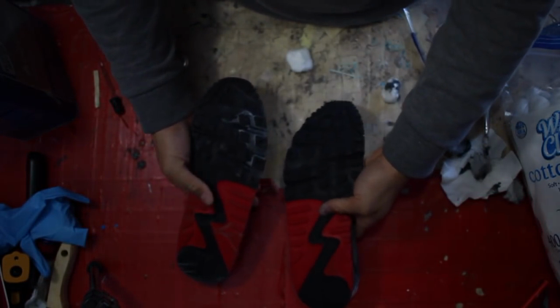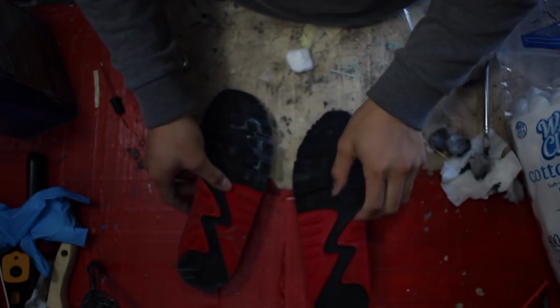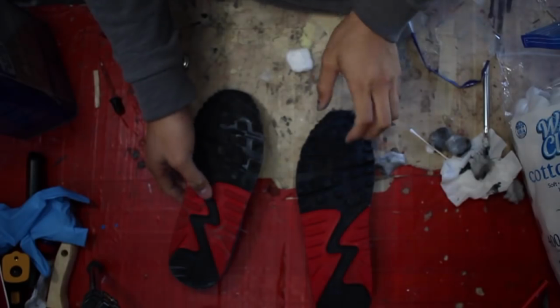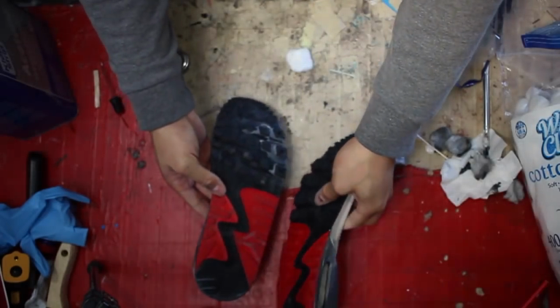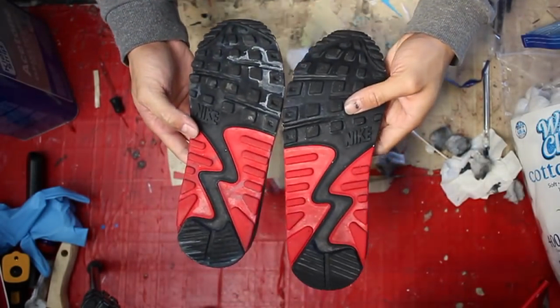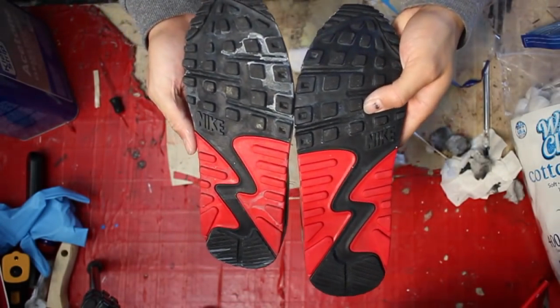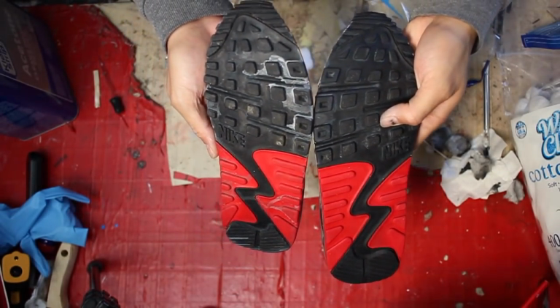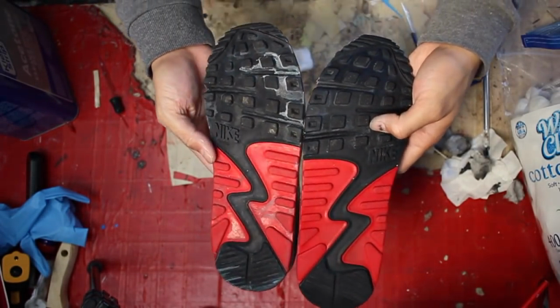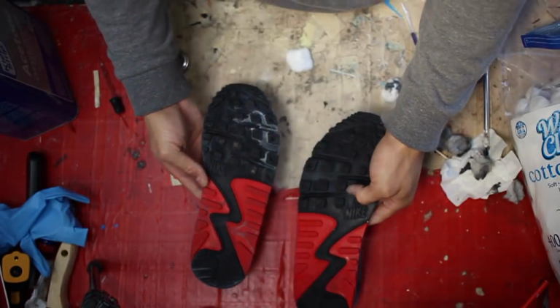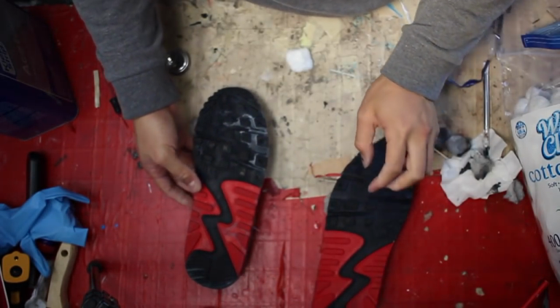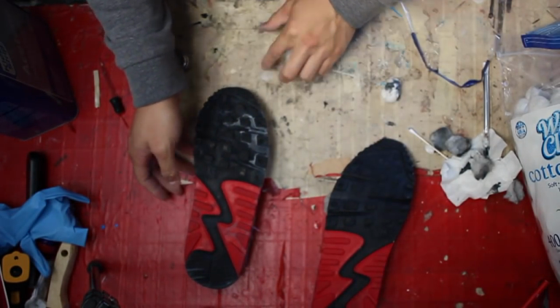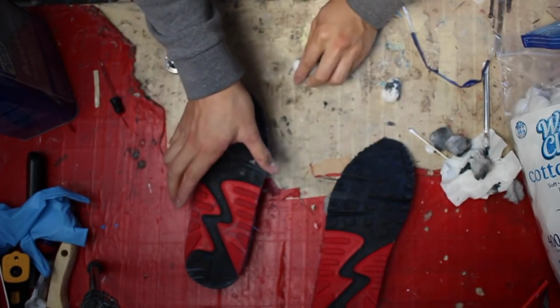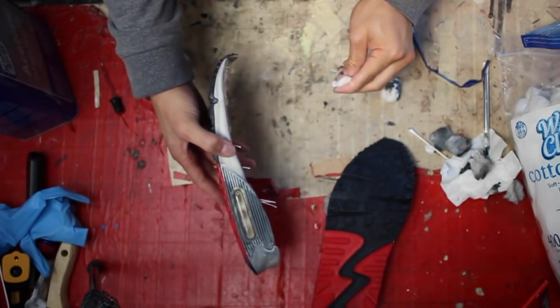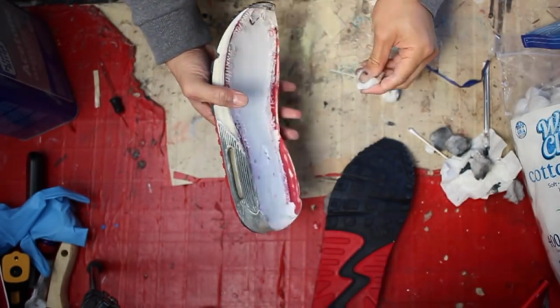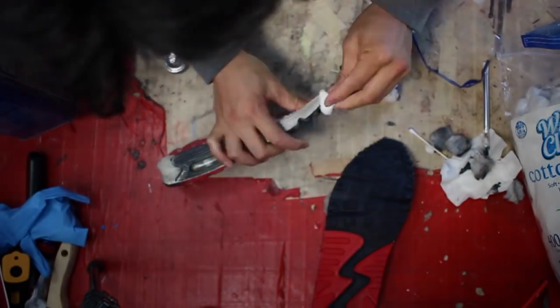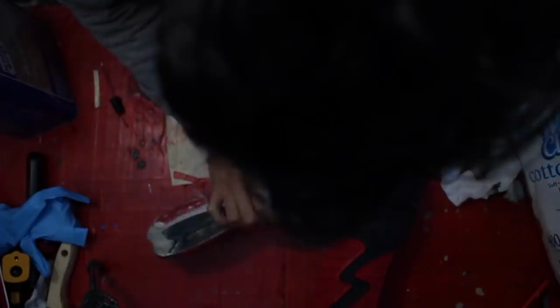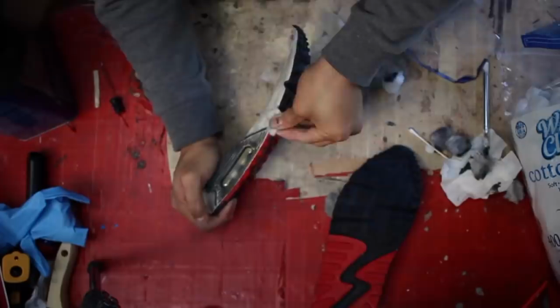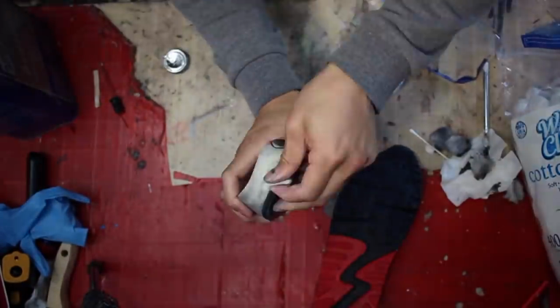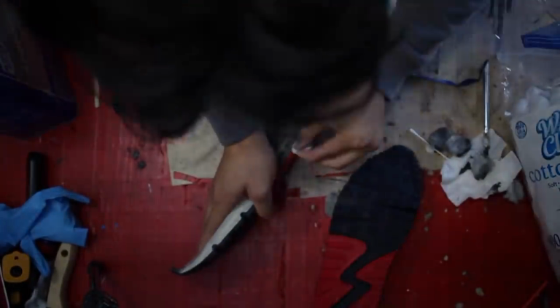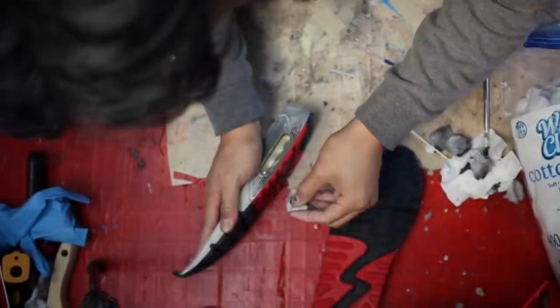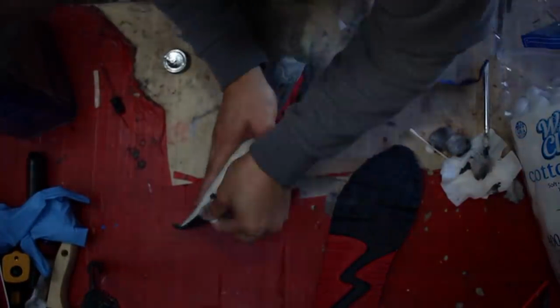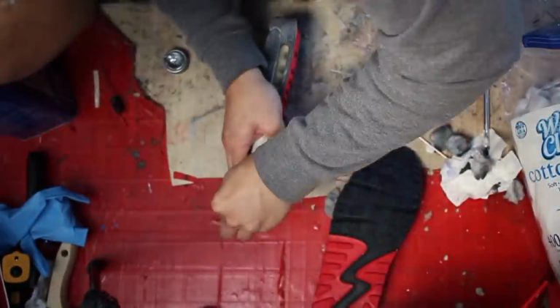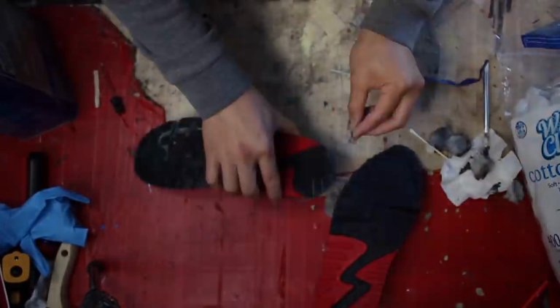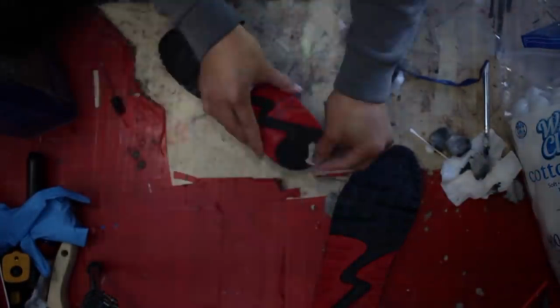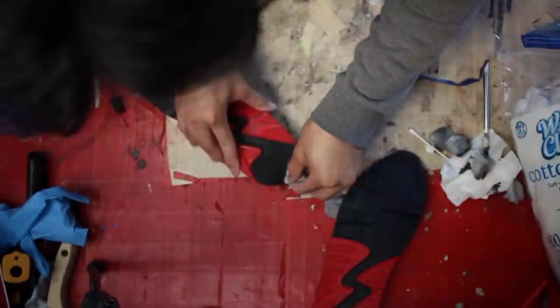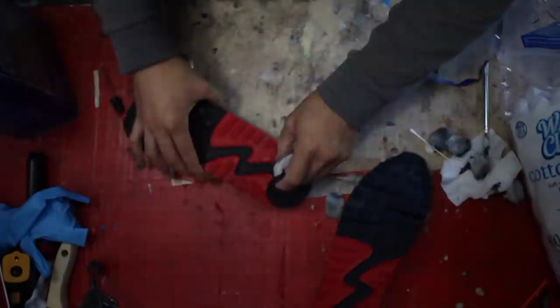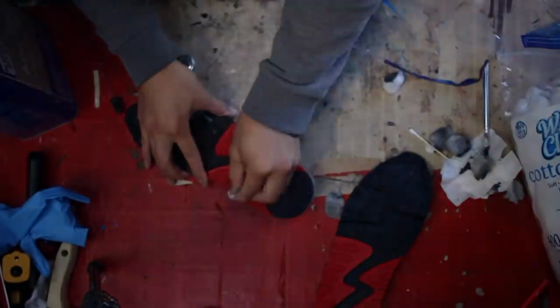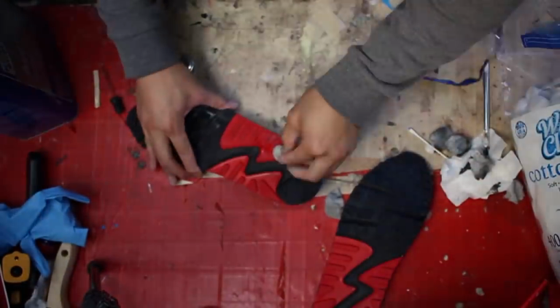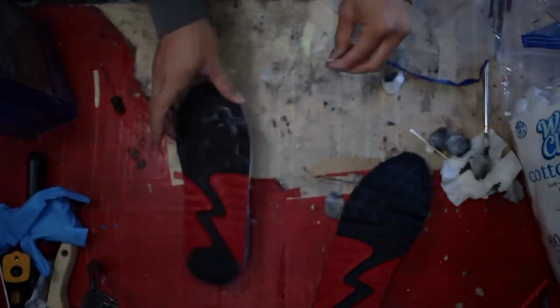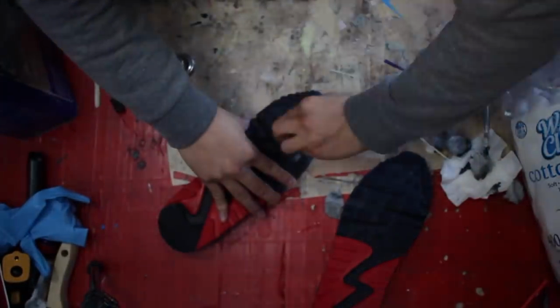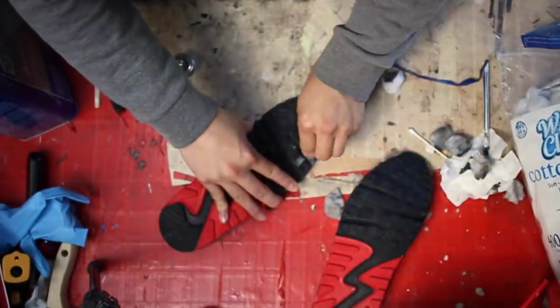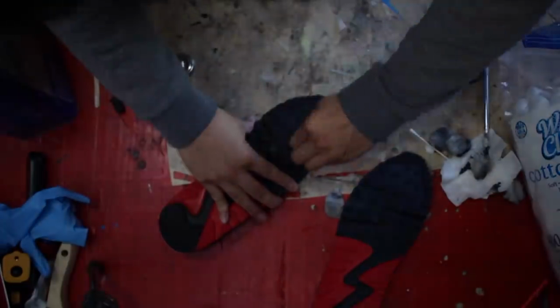These were previously worked on, so you can see any excess acetone that slipped through the rubber sole. I'm just gonna clean it up with more acetone and cotton balls to remove it from the bottom sole so it looks more factory.